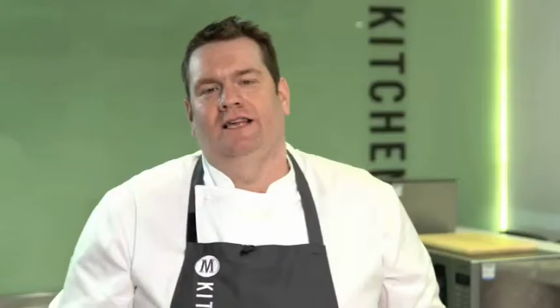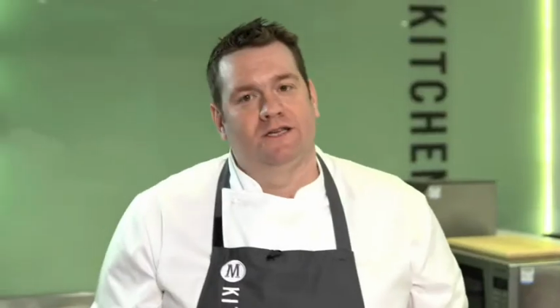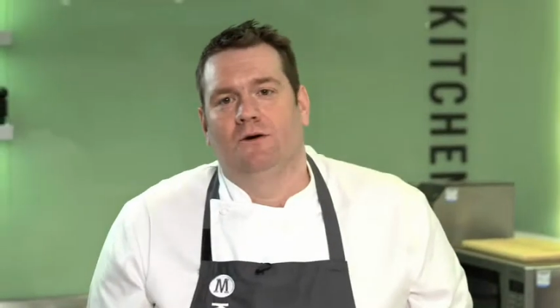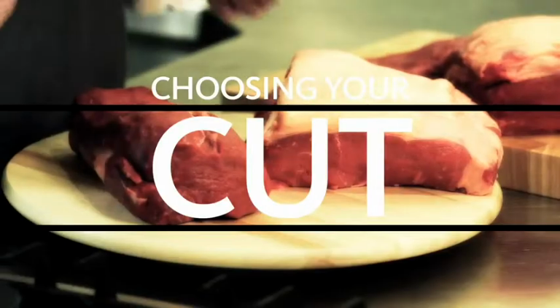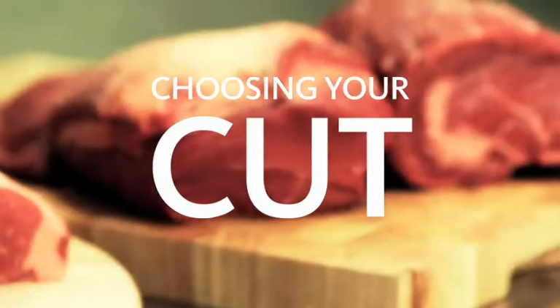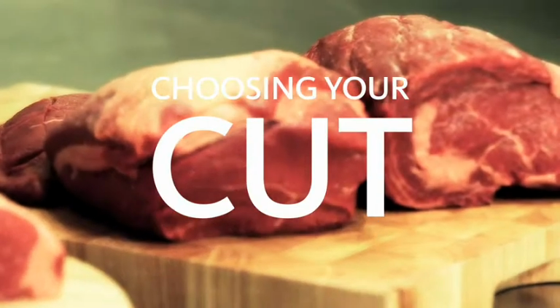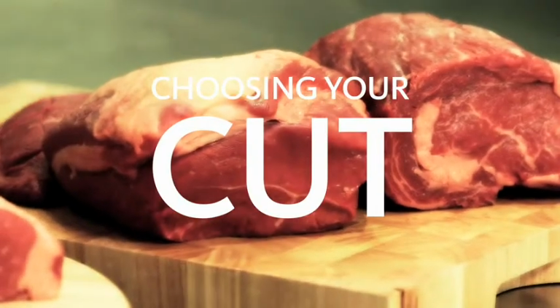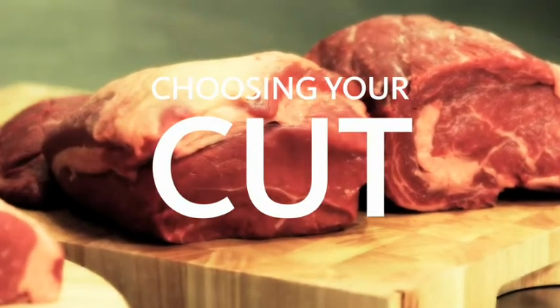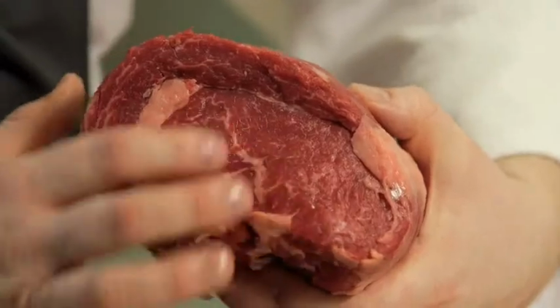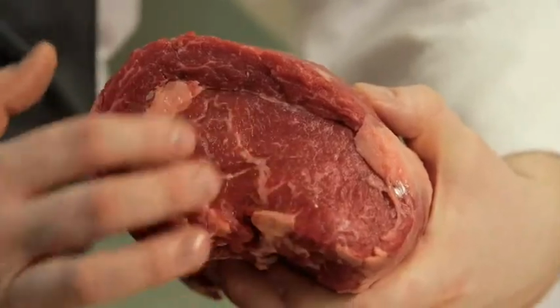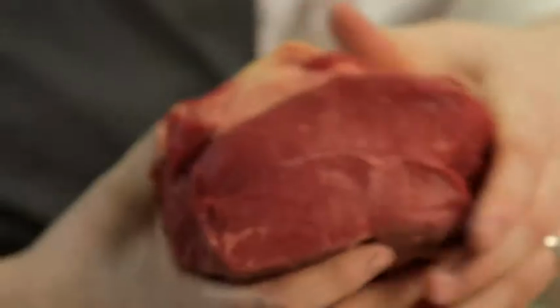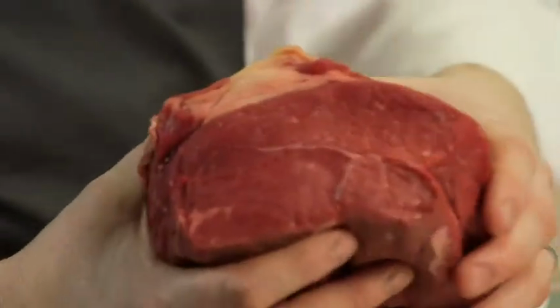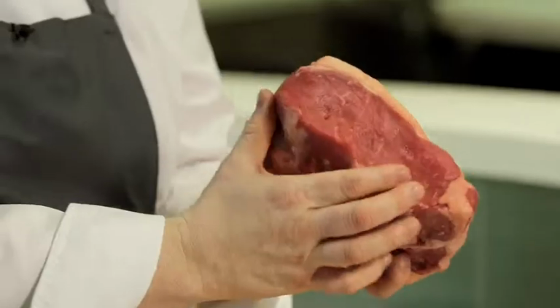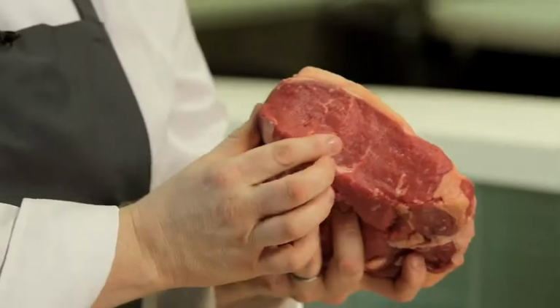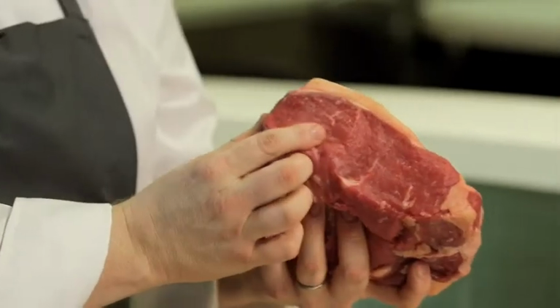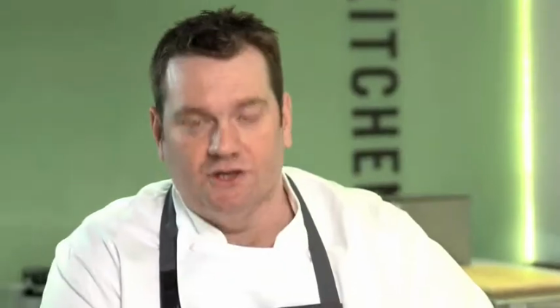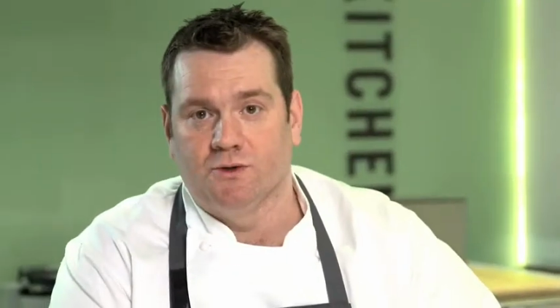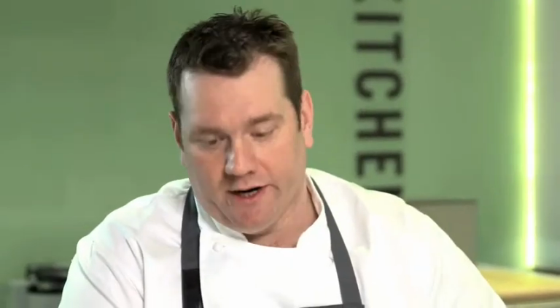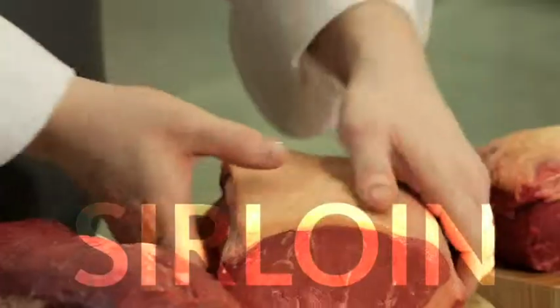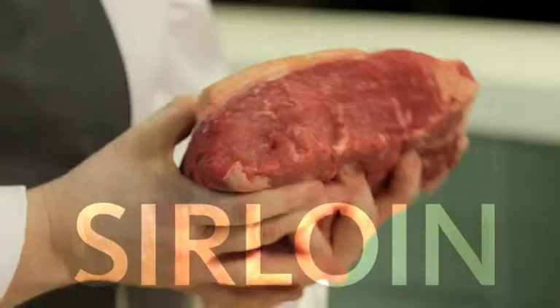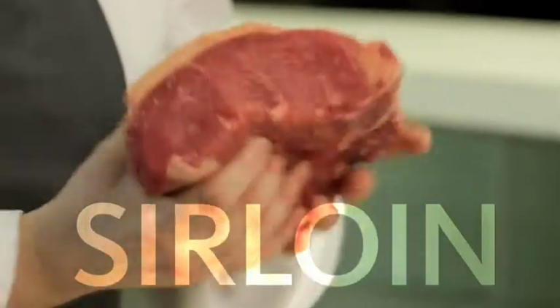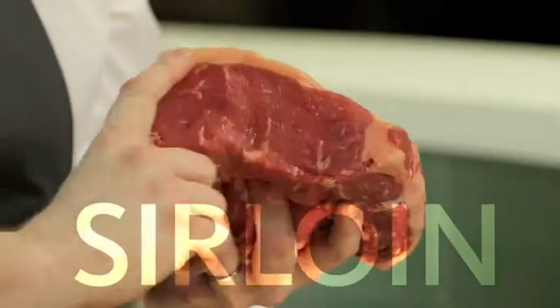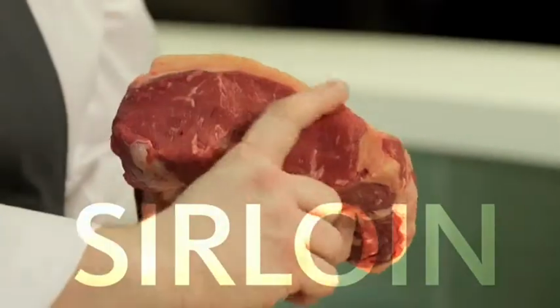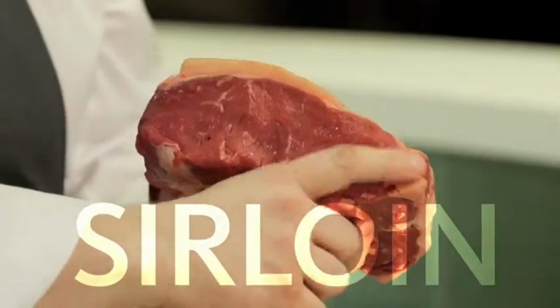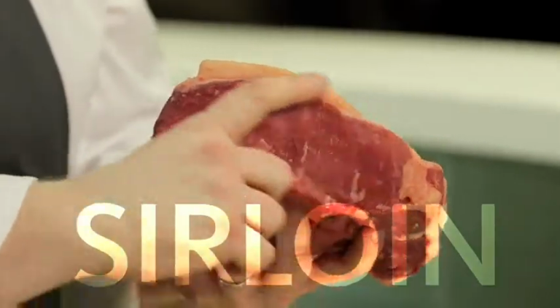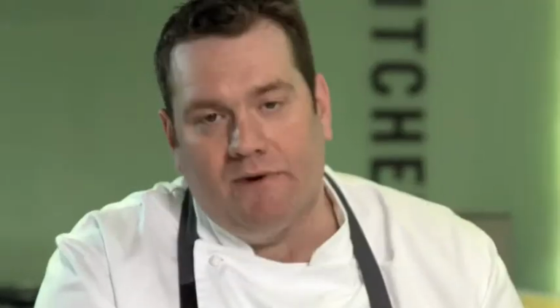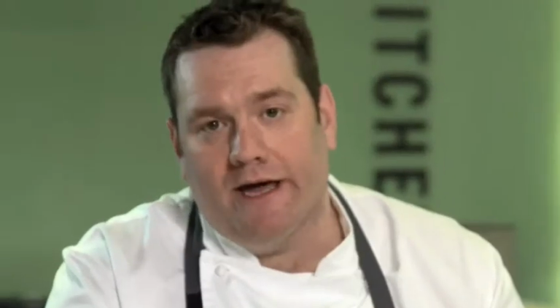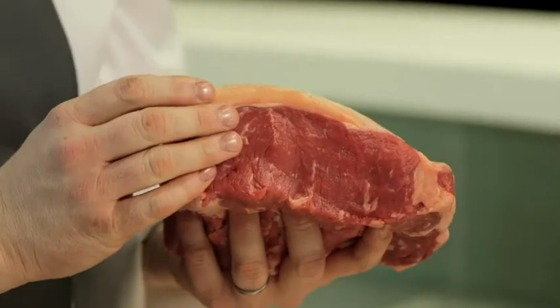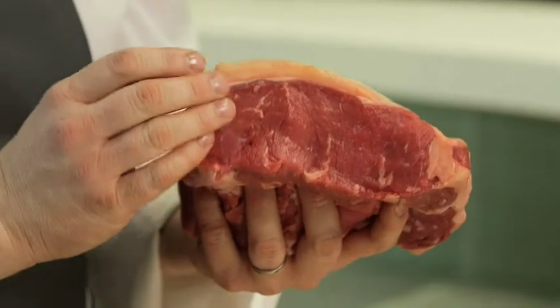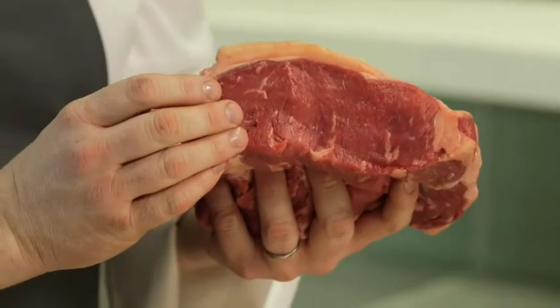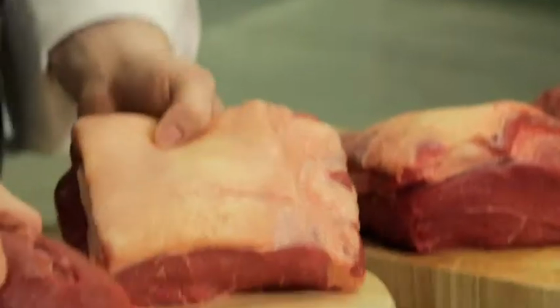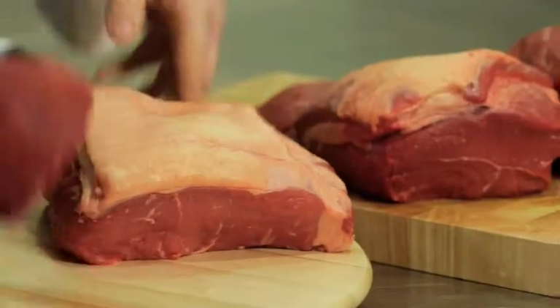Let's talk about steaks. Ideally you're looking for a great marbling across the face of the meat. That's what really gives you your flavour and your succulence when you're cooking it. This is a sirloin, nice covering of fat over the top end of it. When you cook it, that will all sear down and give you an excellent flavour.